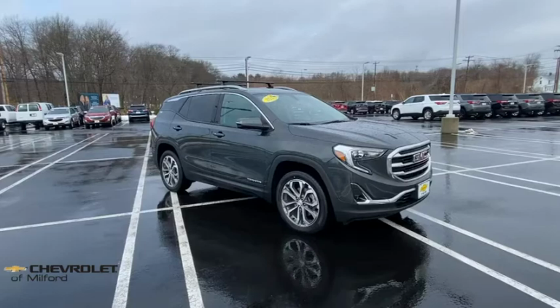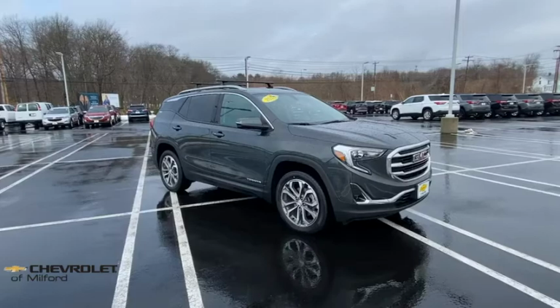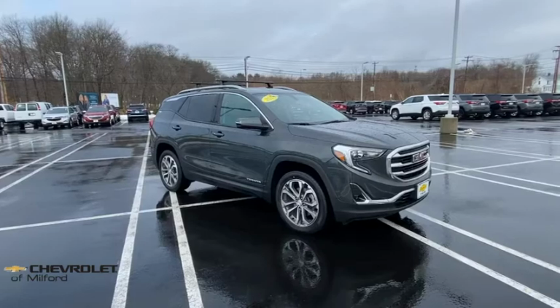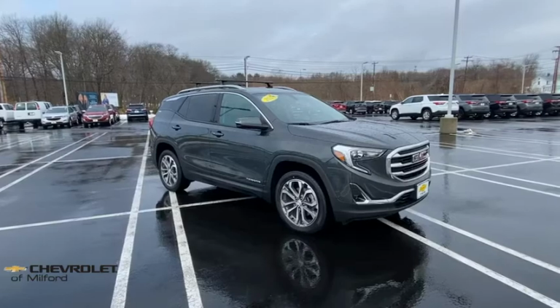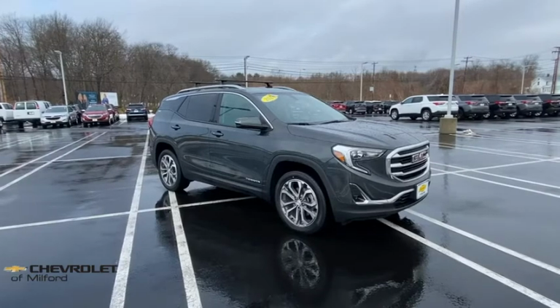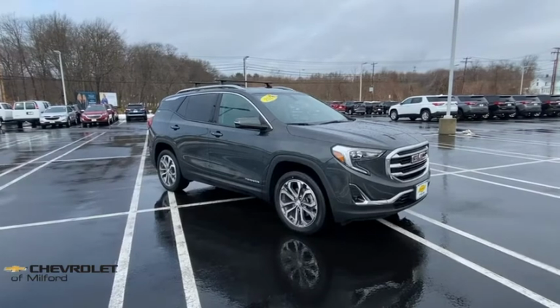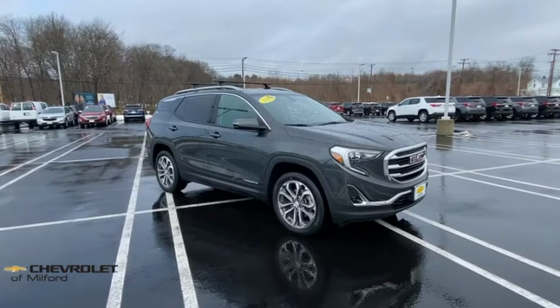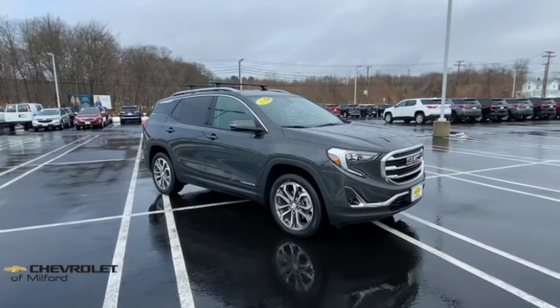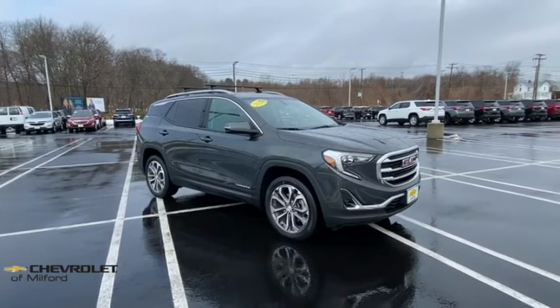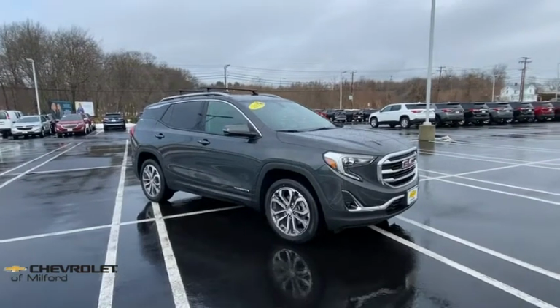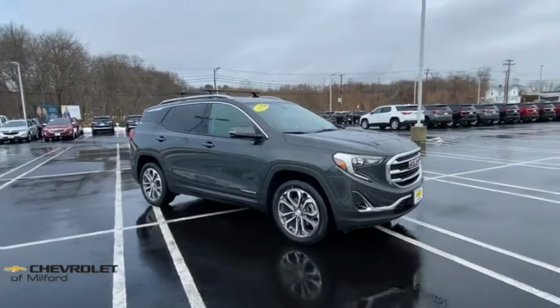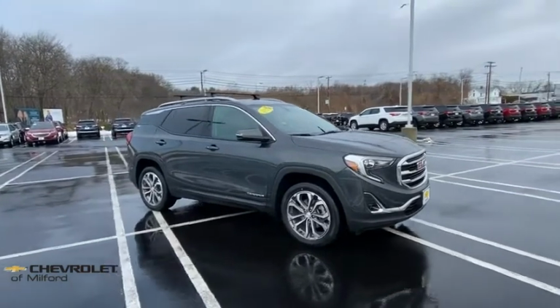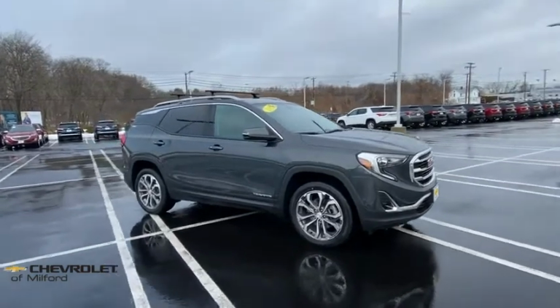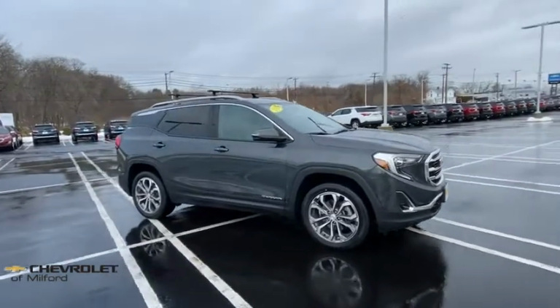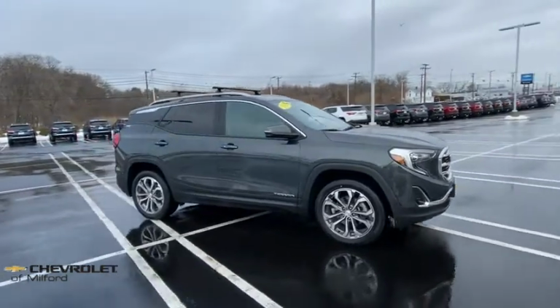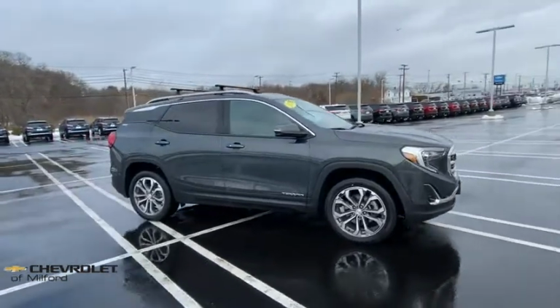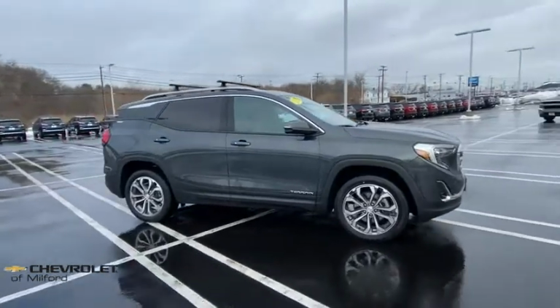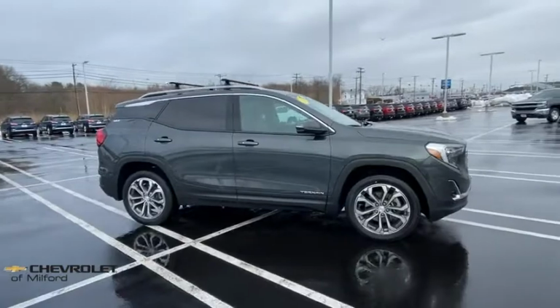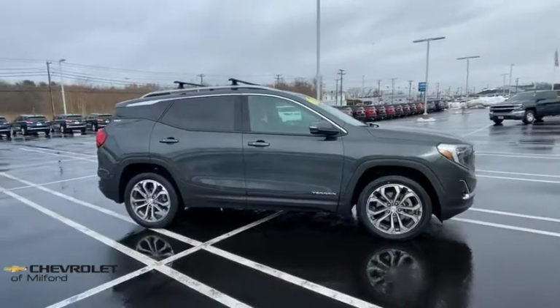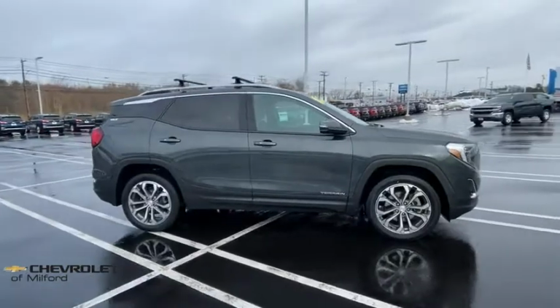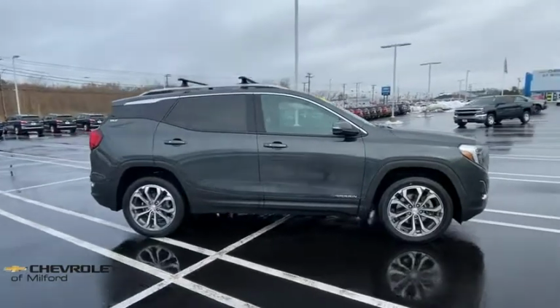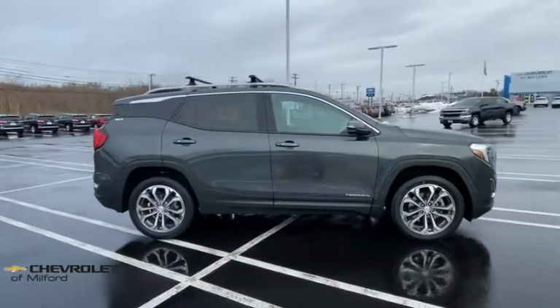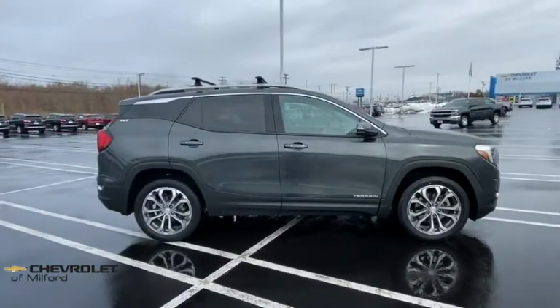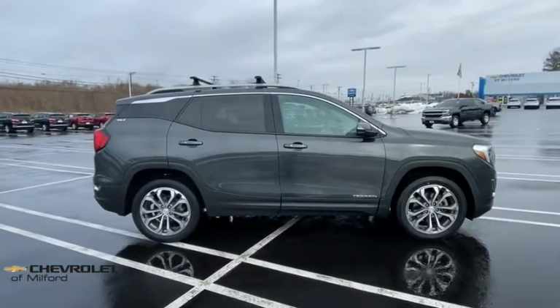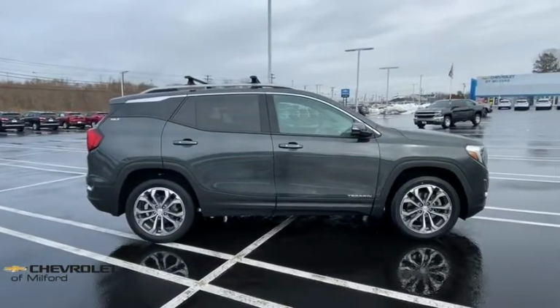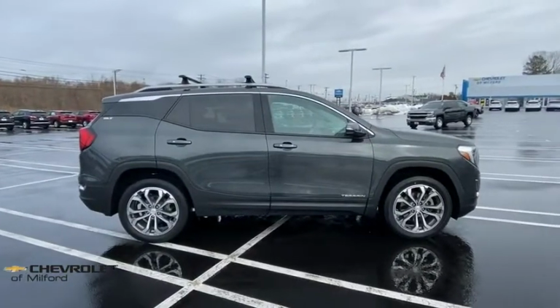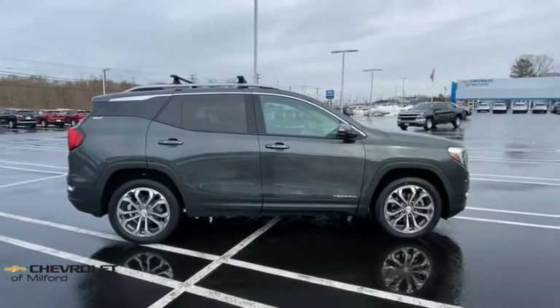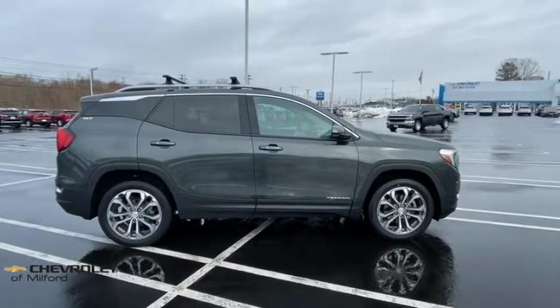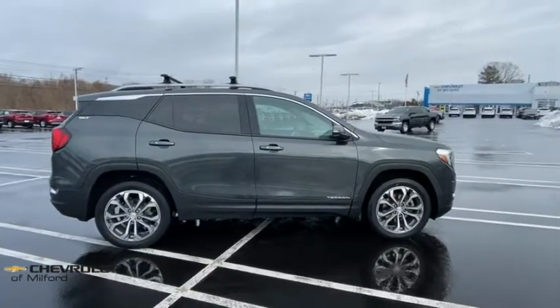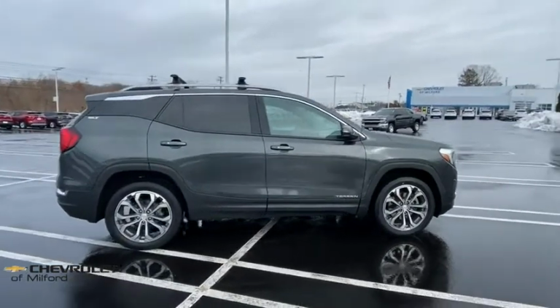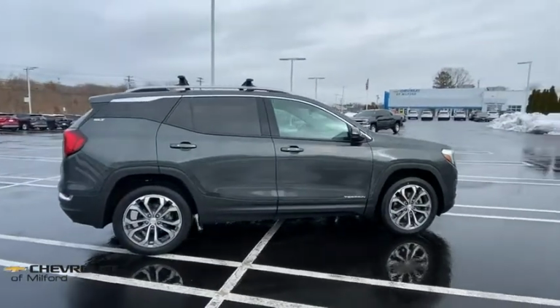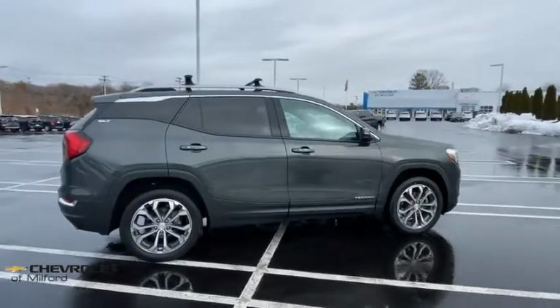Come test drive the 2018 GMC Terrain. The GMC Terrain combines the benefits of a crossover with the style and functionality of an SUV.